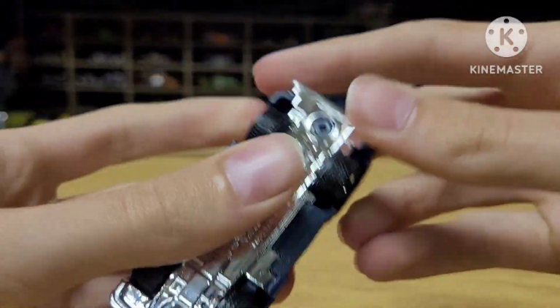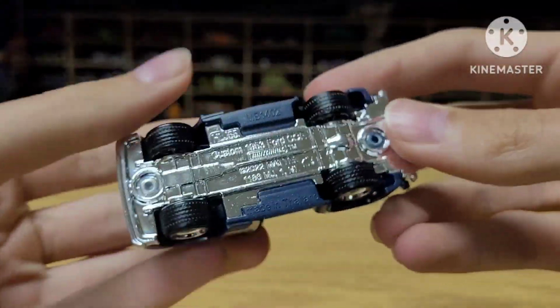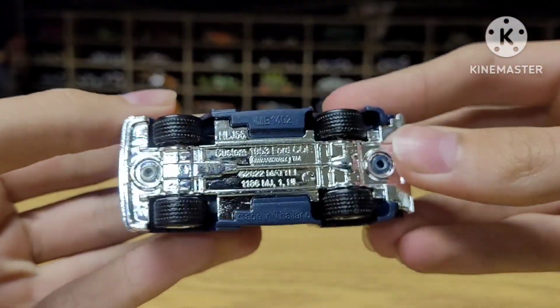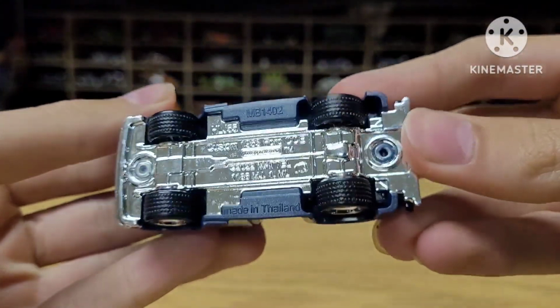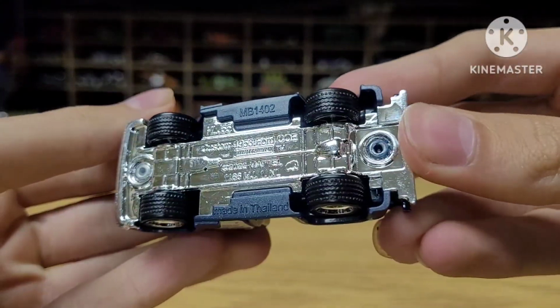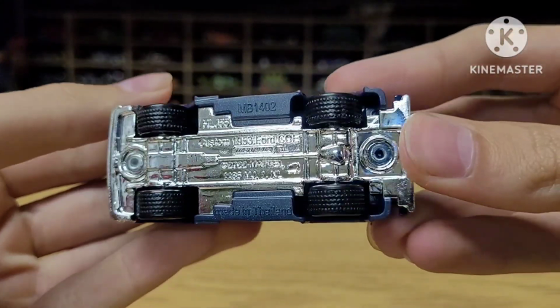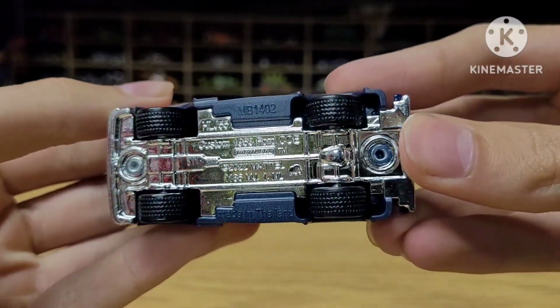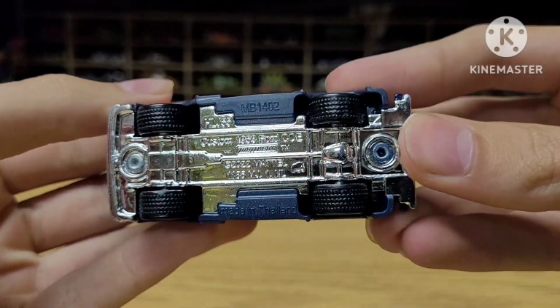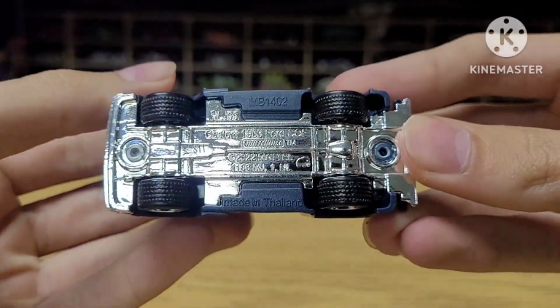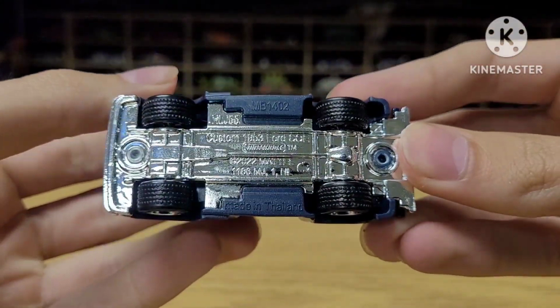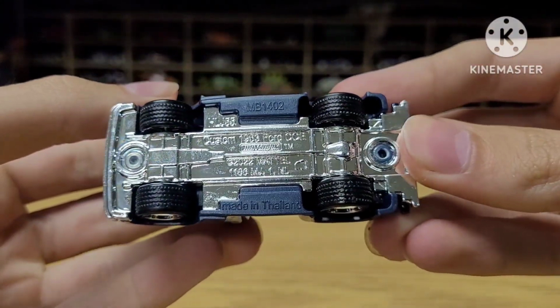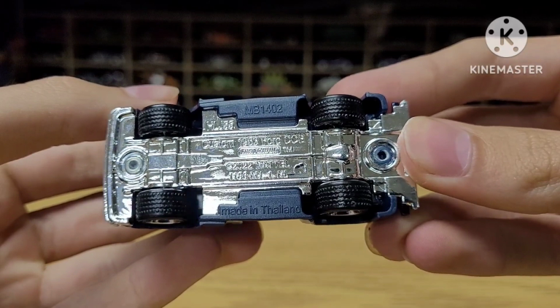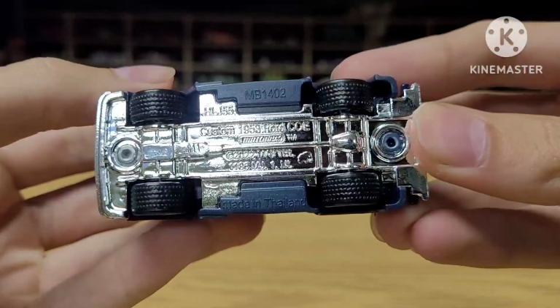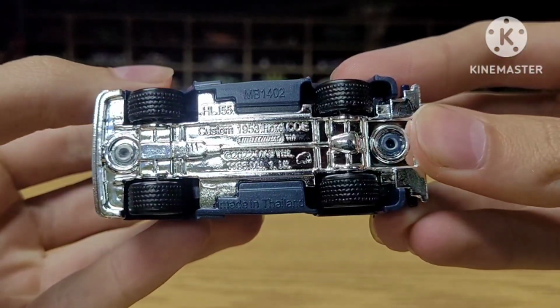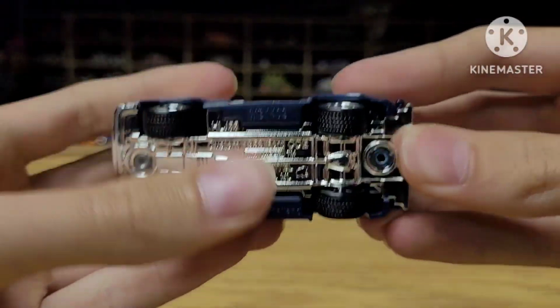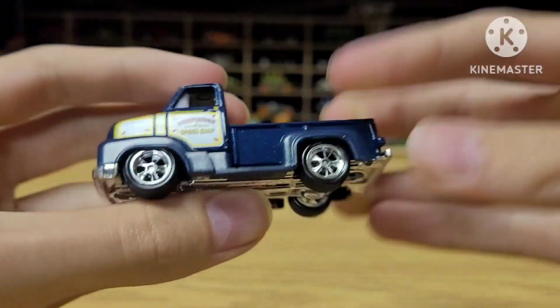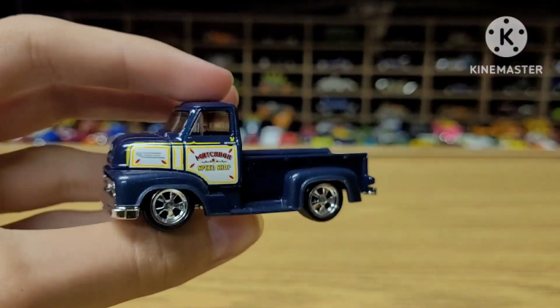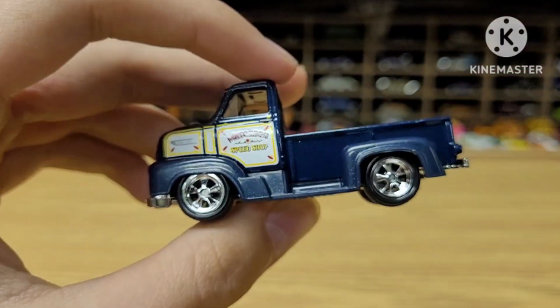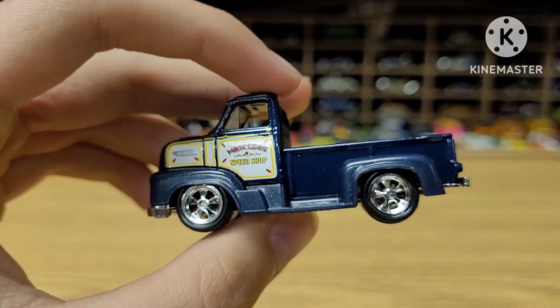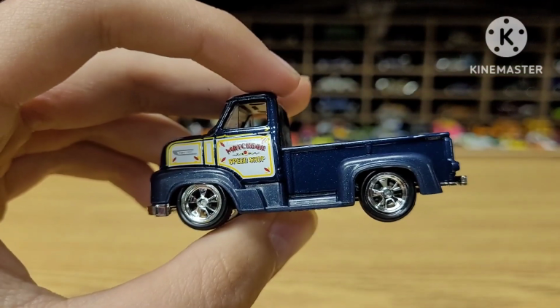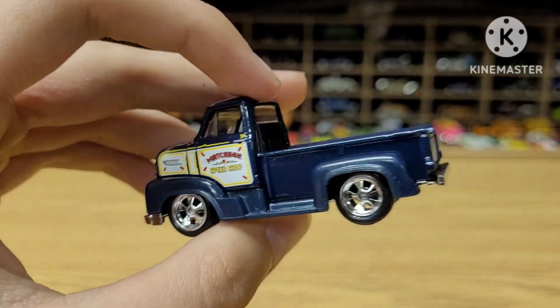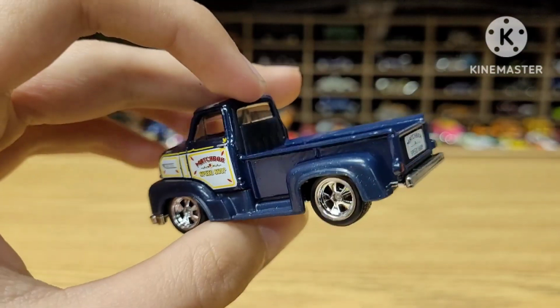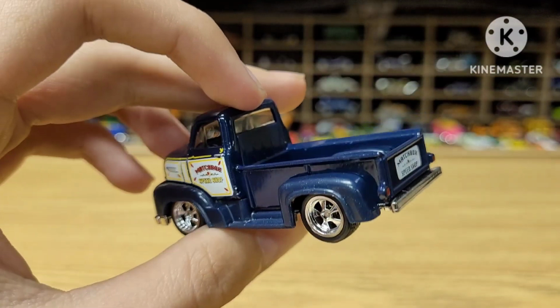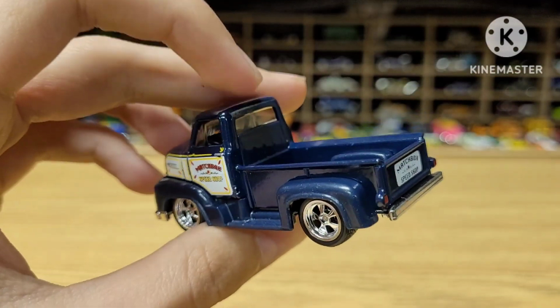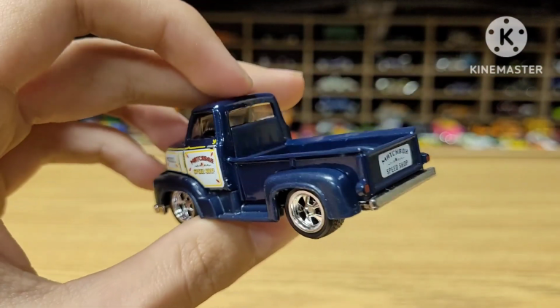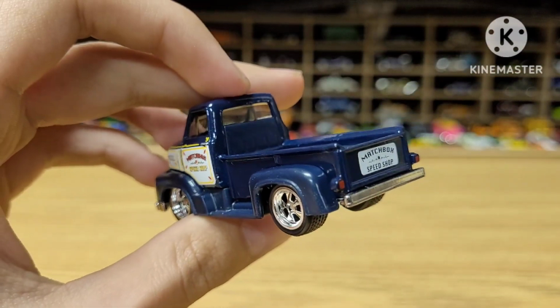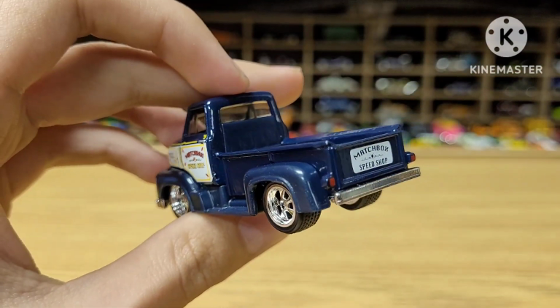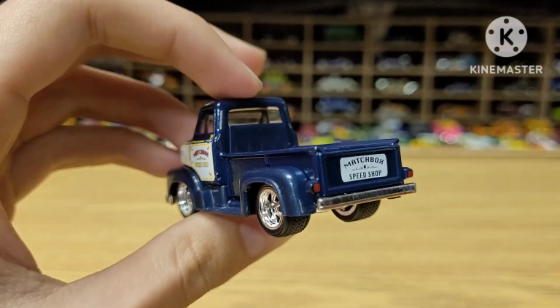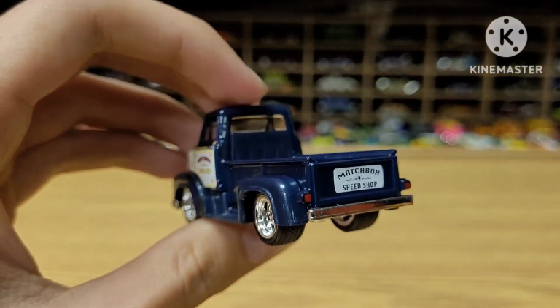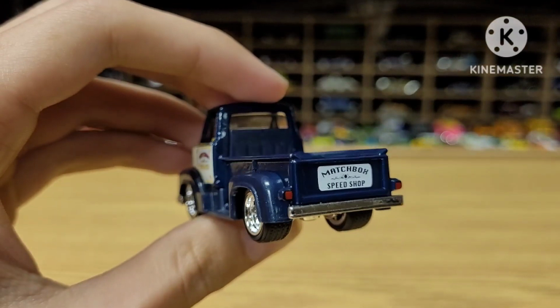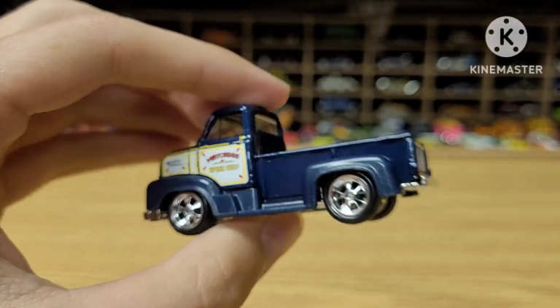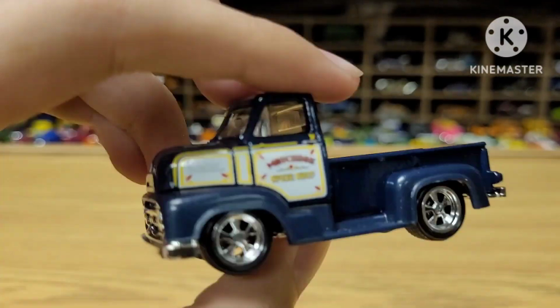Come on — if you're gonna get me to pay like seven or eight dollars for a car, at least make the base metal, right? But sometimes there's a car that I just think is too cool to pass up on, and this truck is one of them.